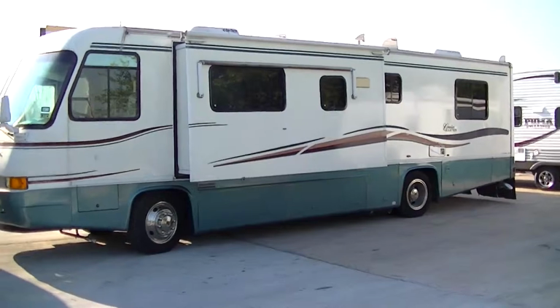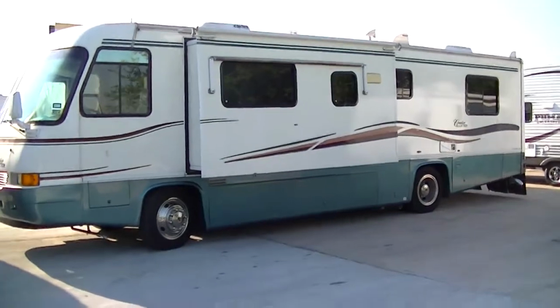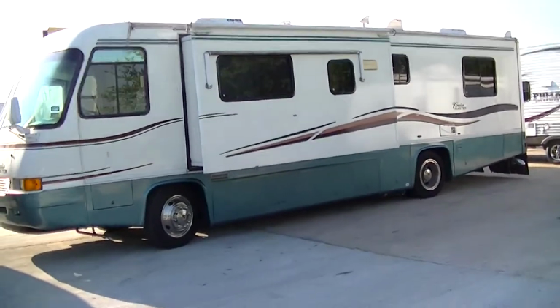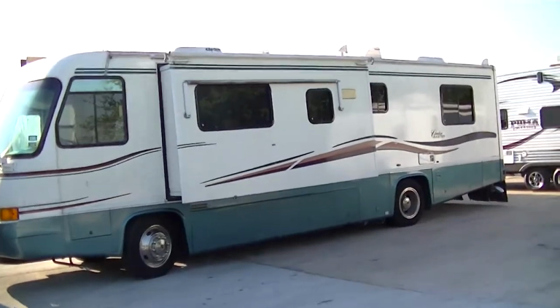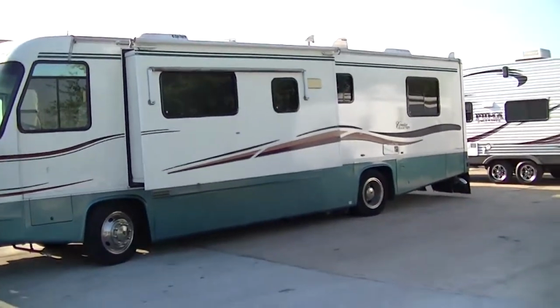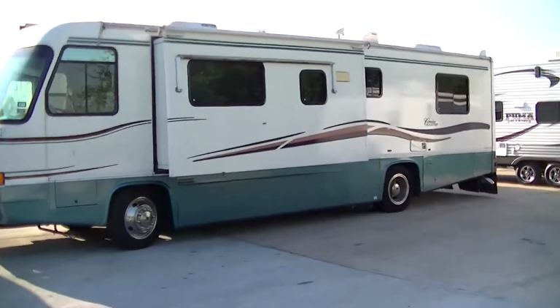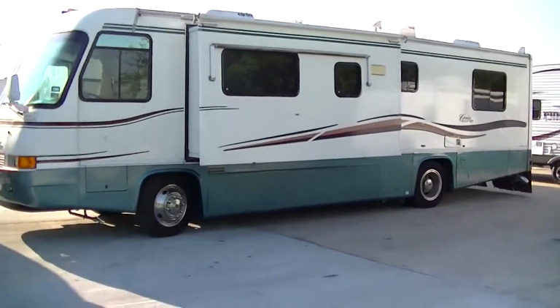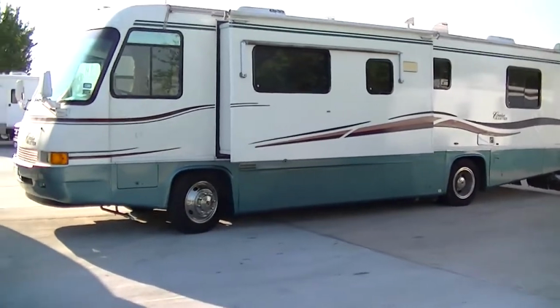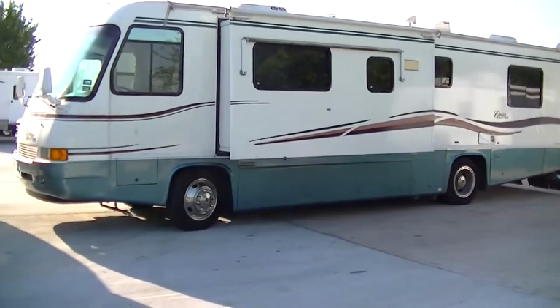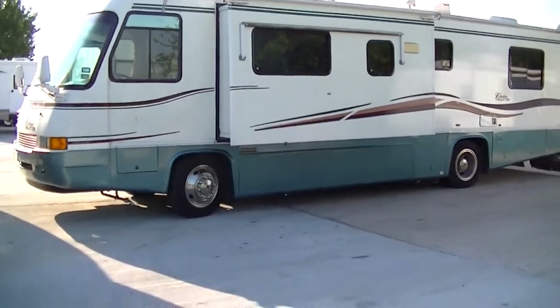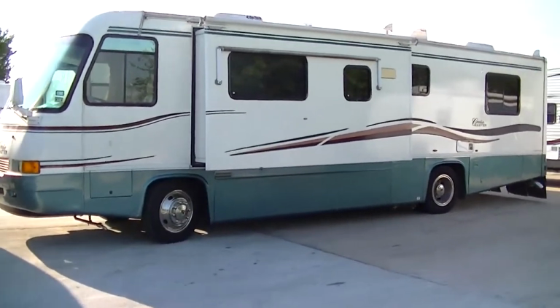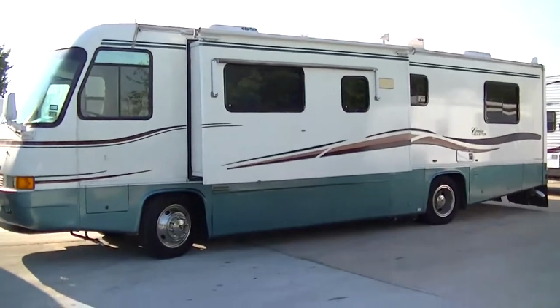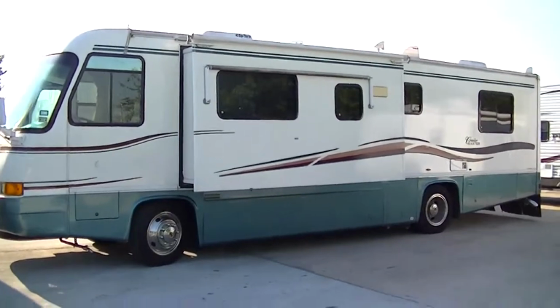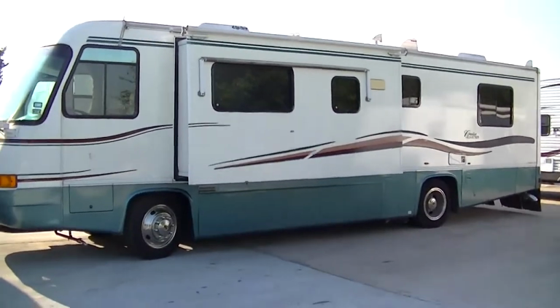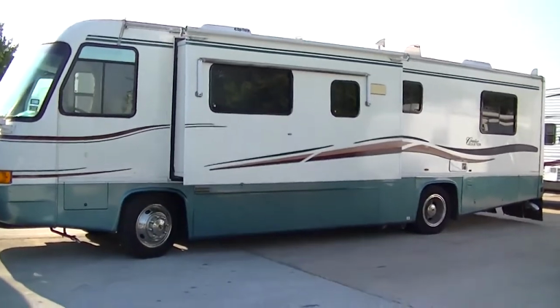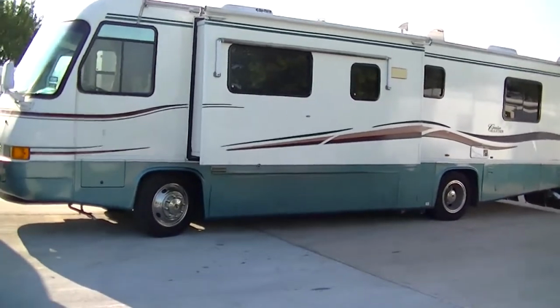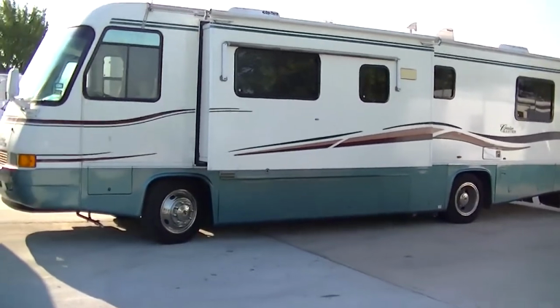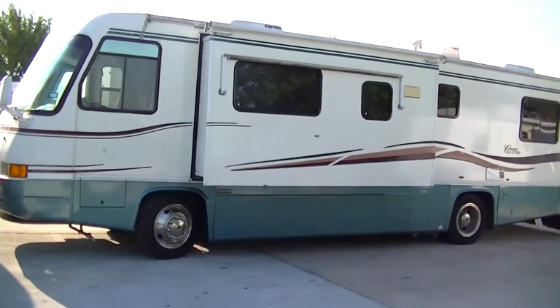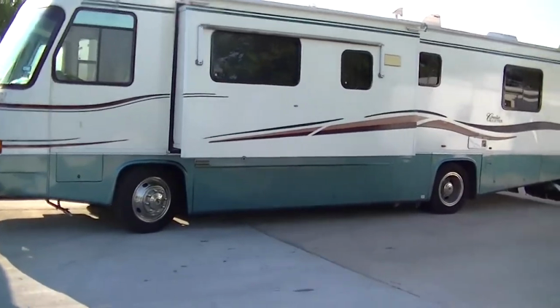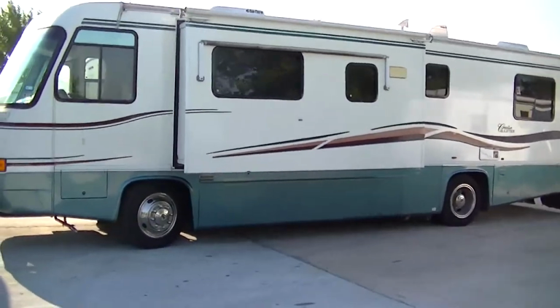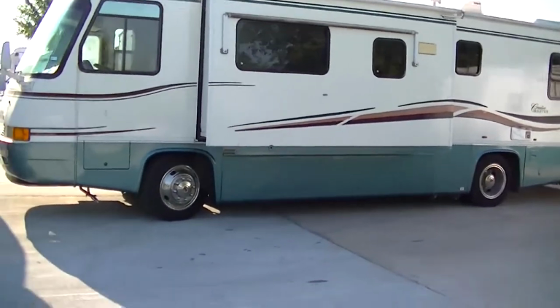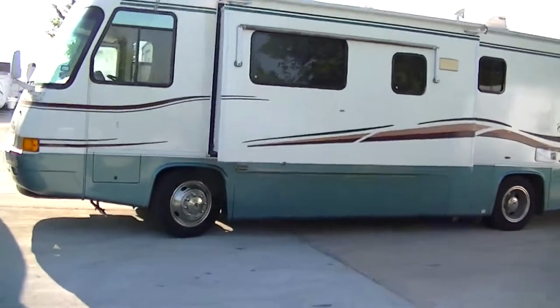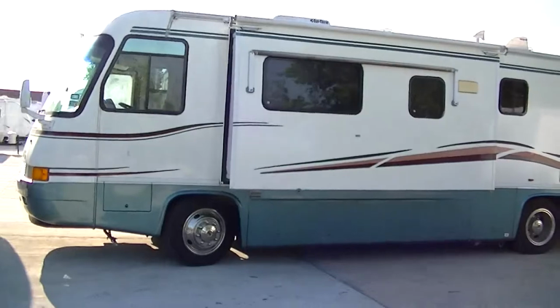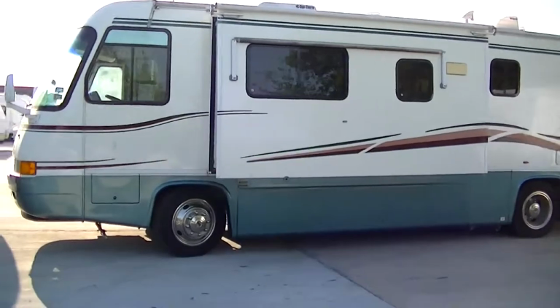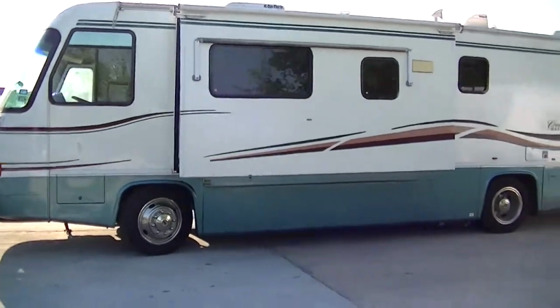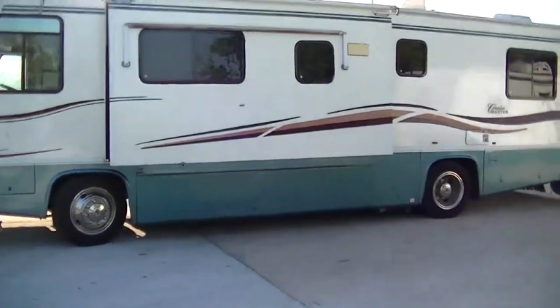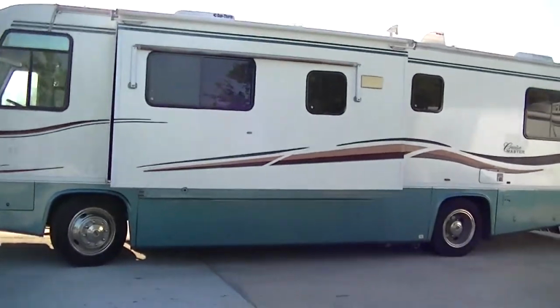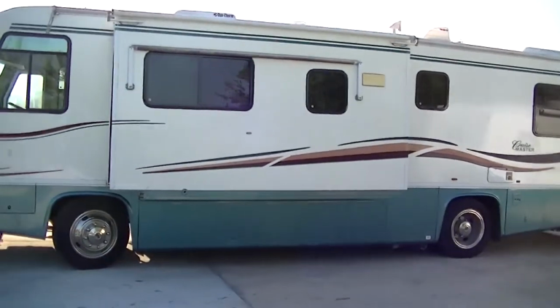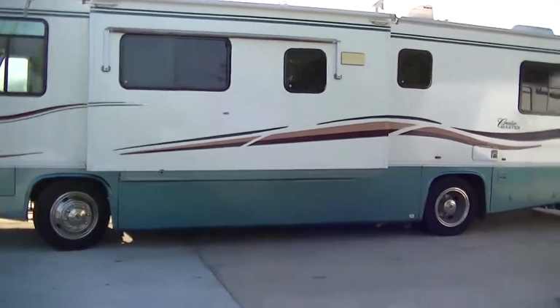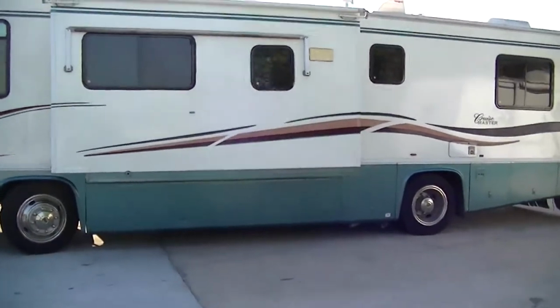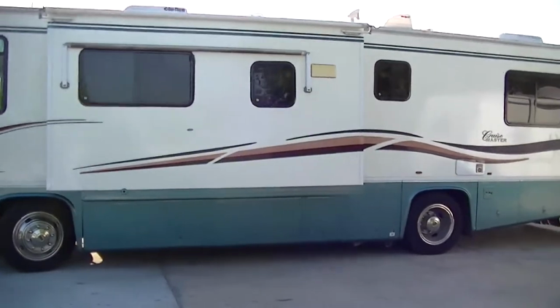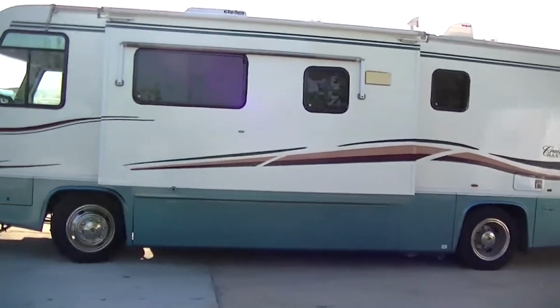Howdy, this is Bob Barker. This morning I'm out here at Budget RVs of Texas to introduce to you the Cruise Master by Georgie Boy. This big old Class A is just super fine and ready to roll.